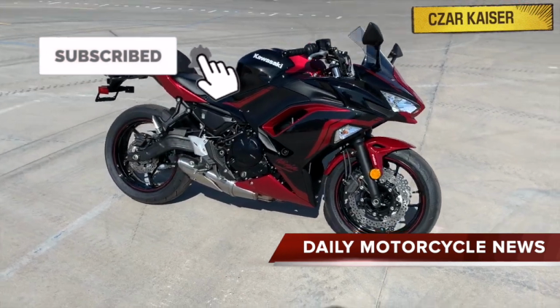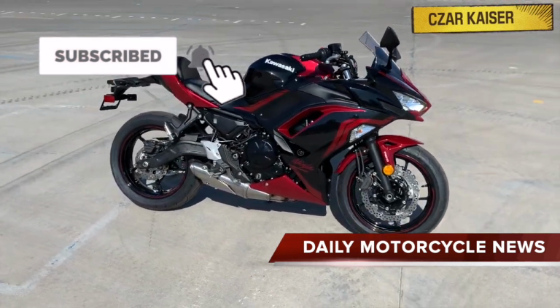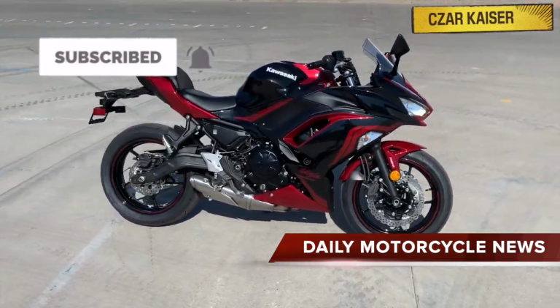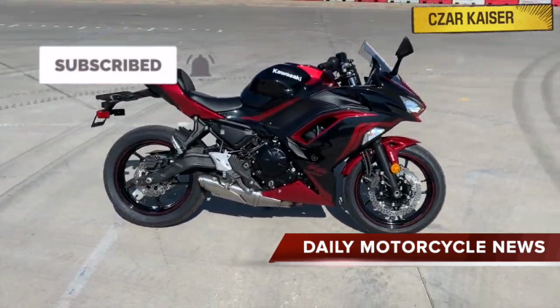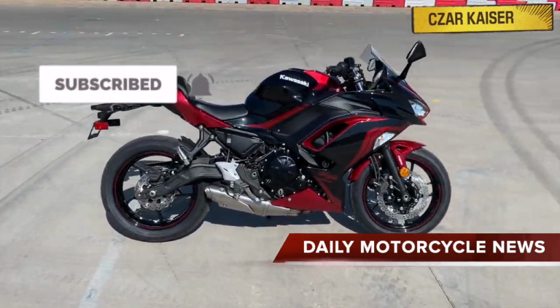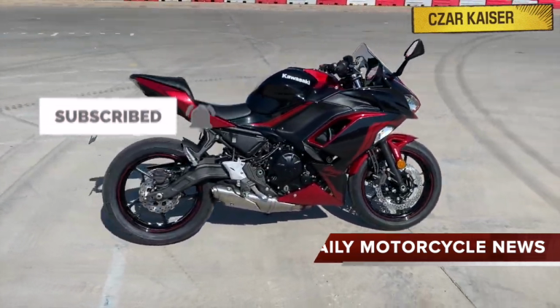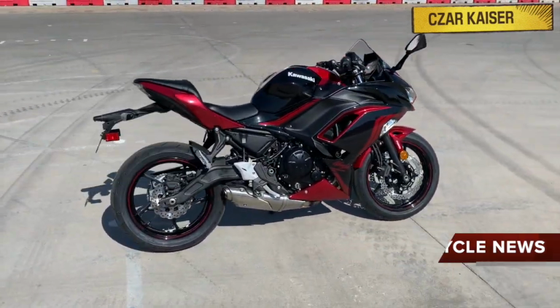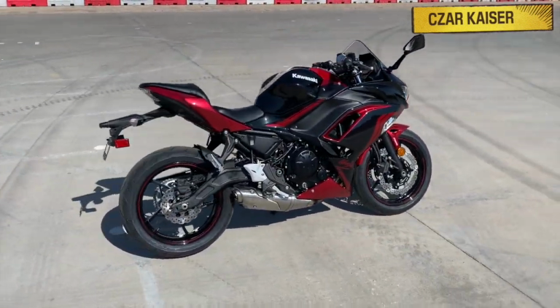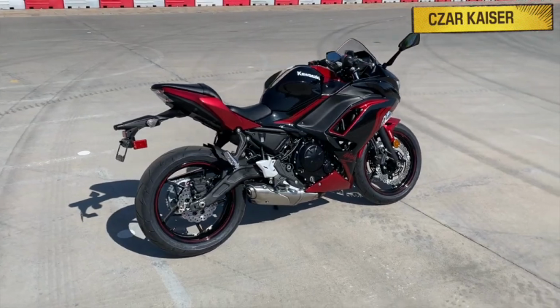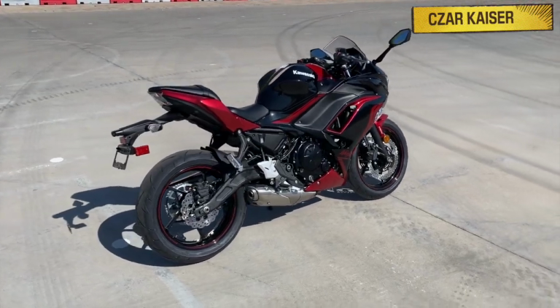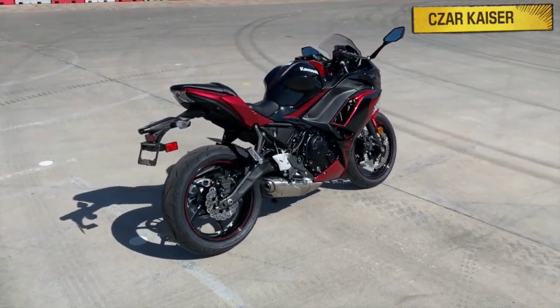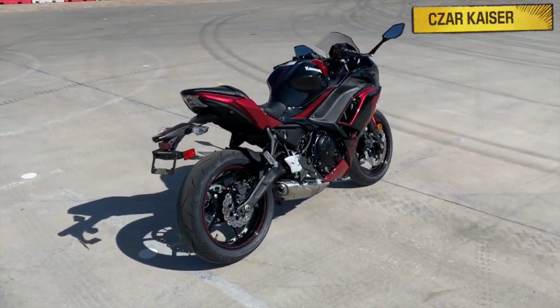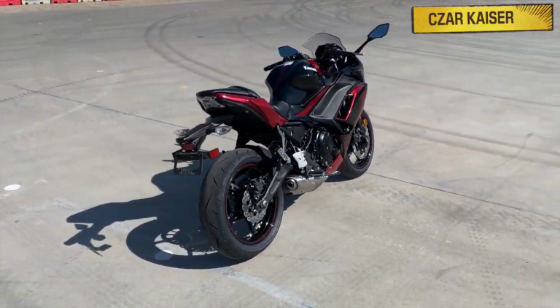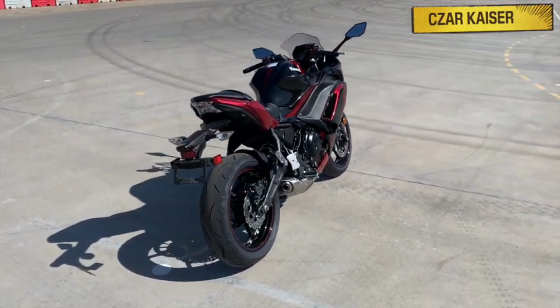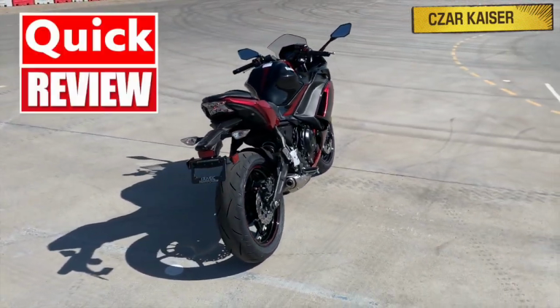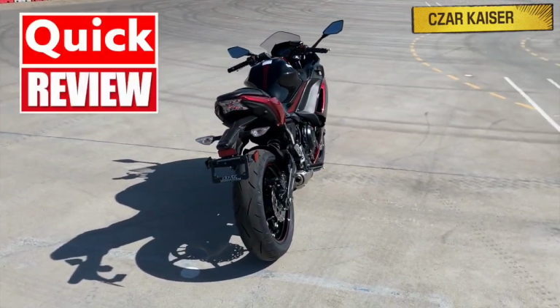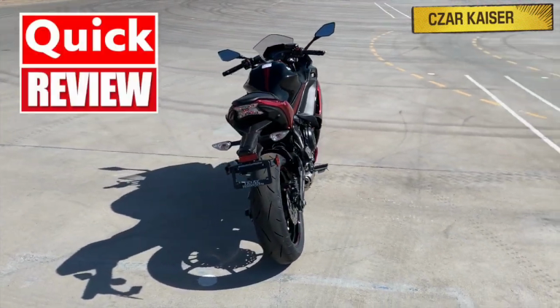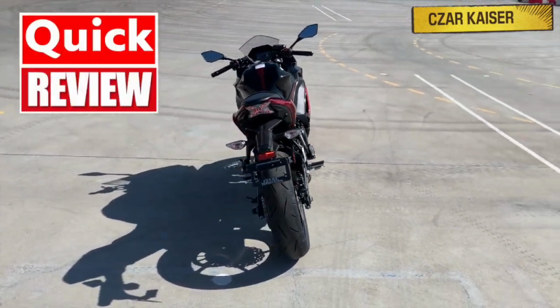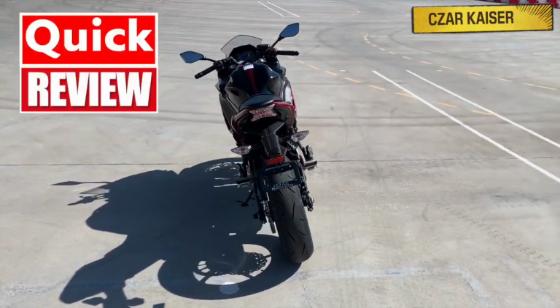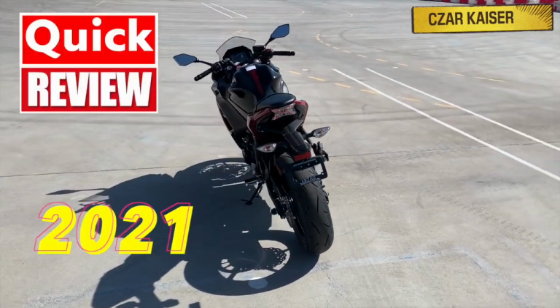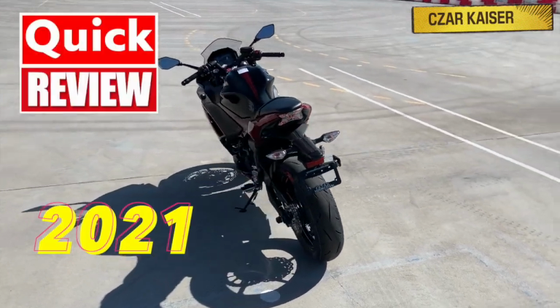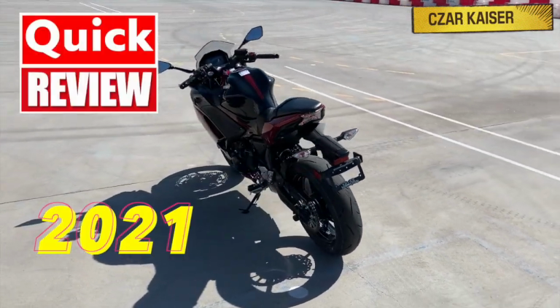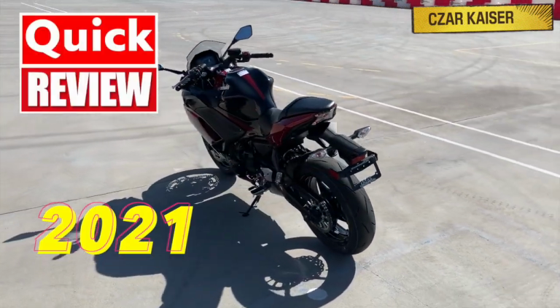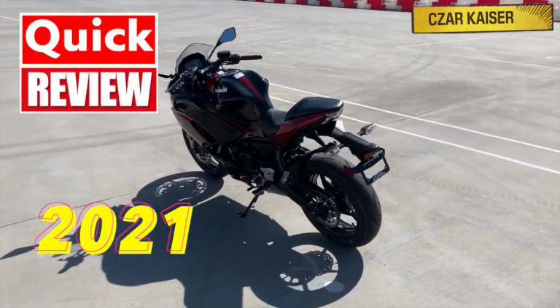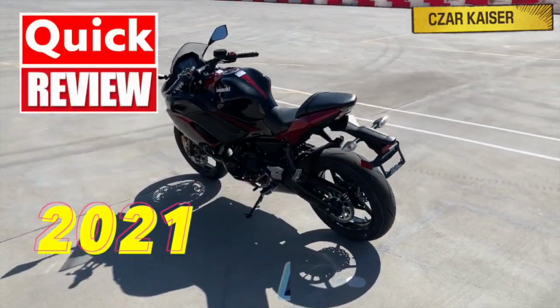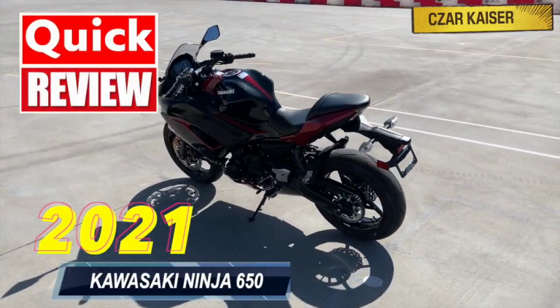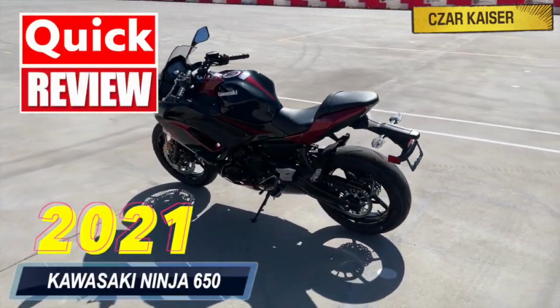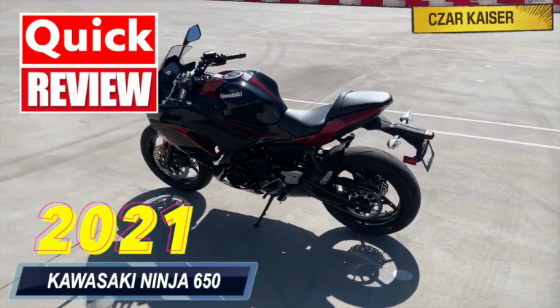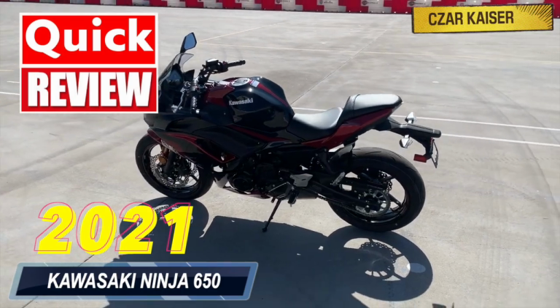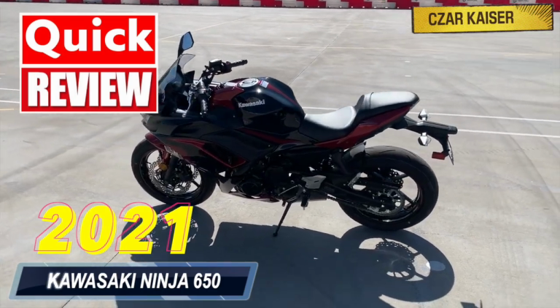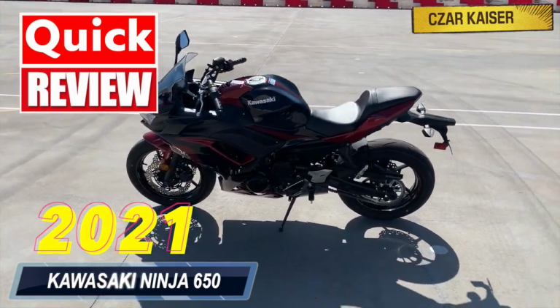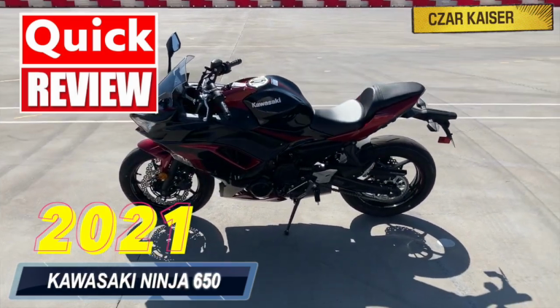Hey guys, it's your boy Zarkhizer, and today I'm going to give a quick review on the new 2021 Kawasaki Ninja 650.